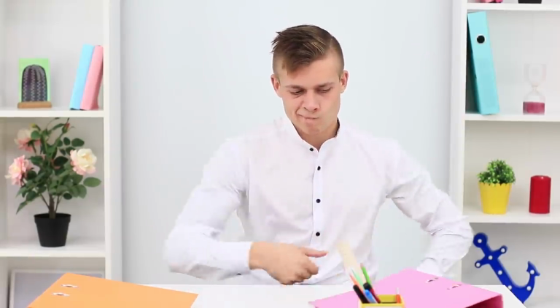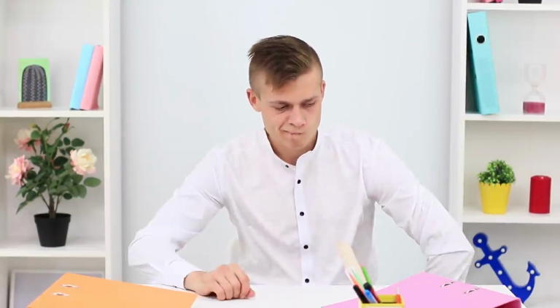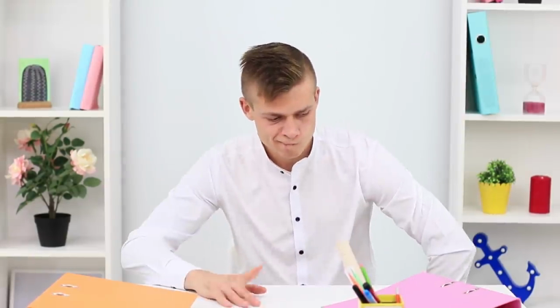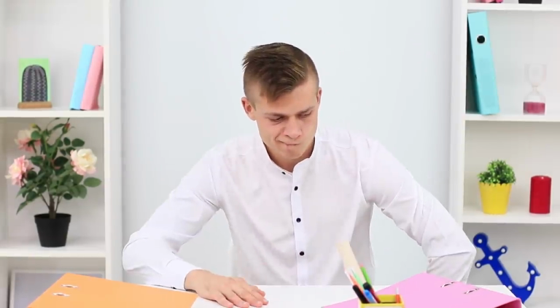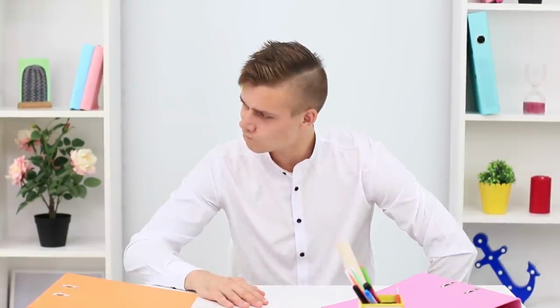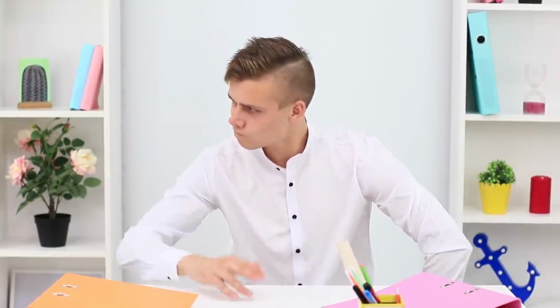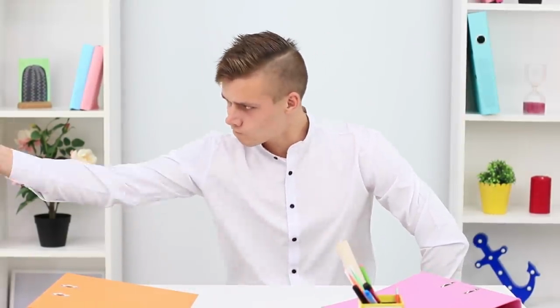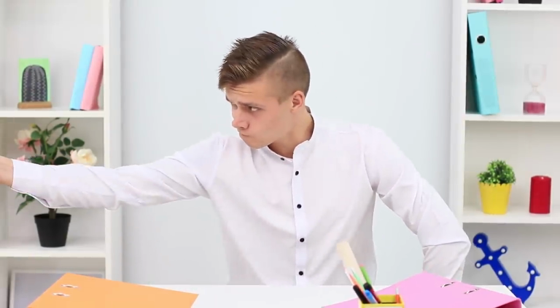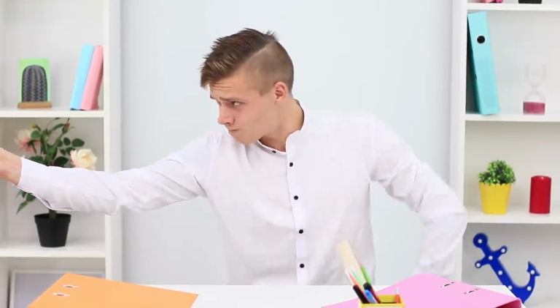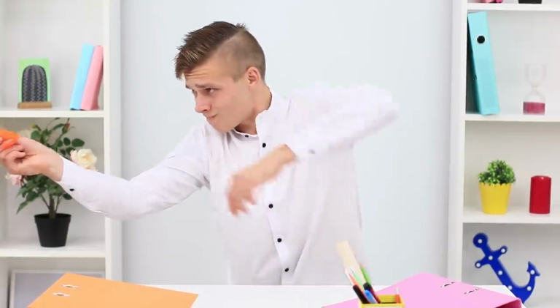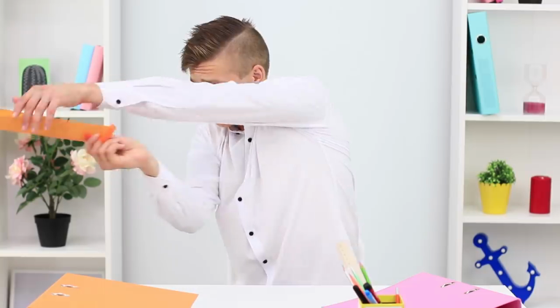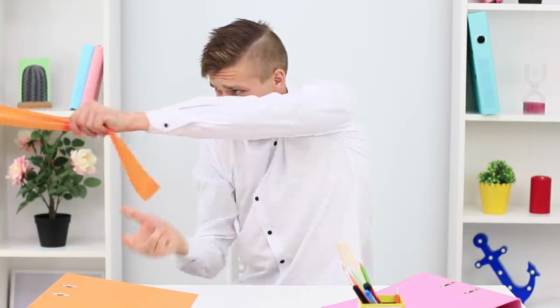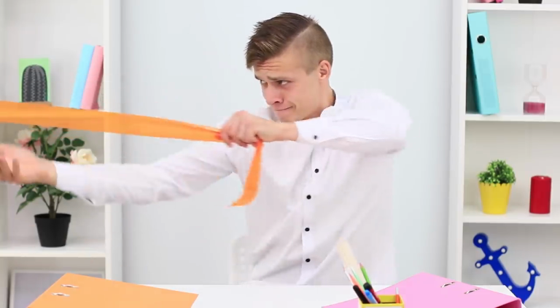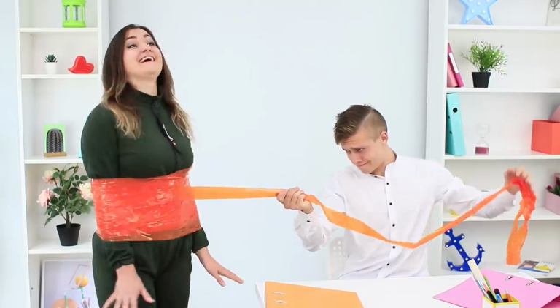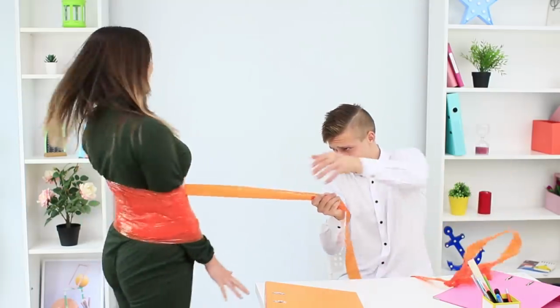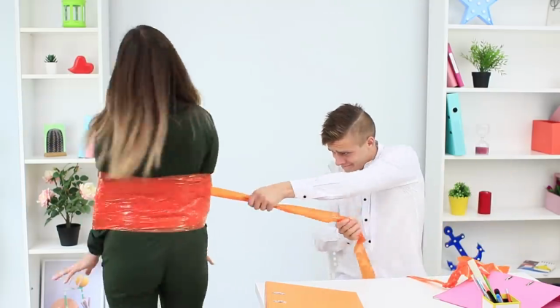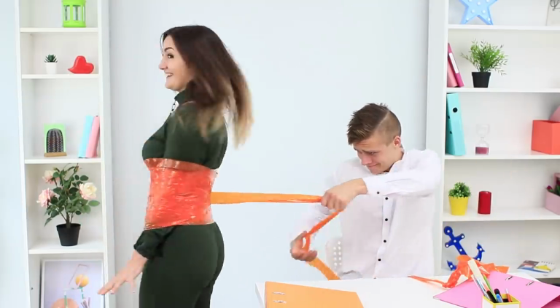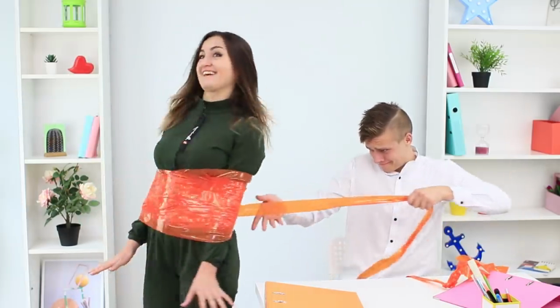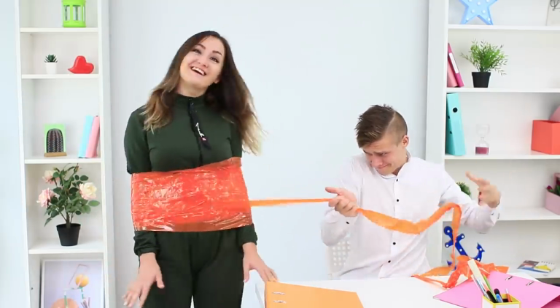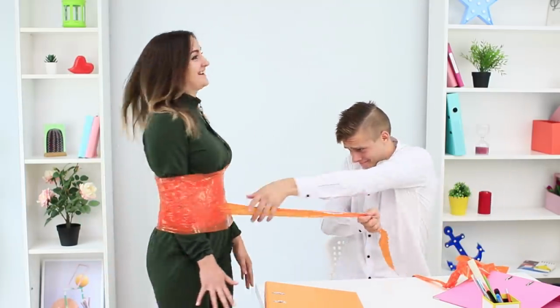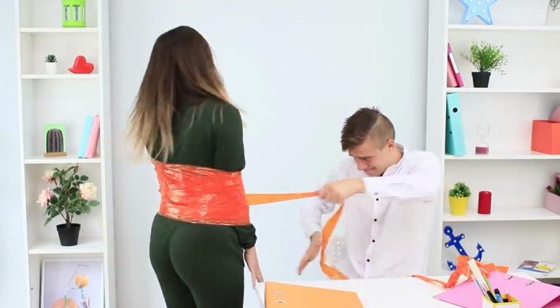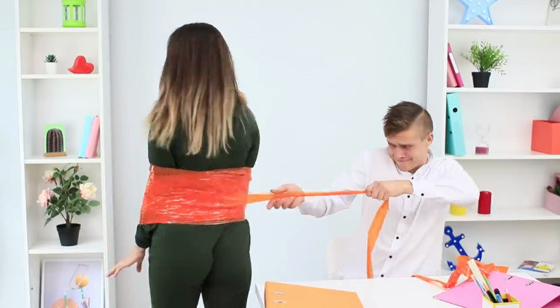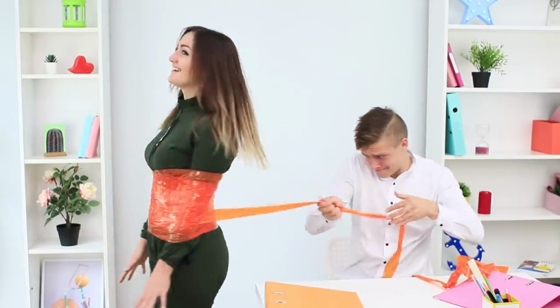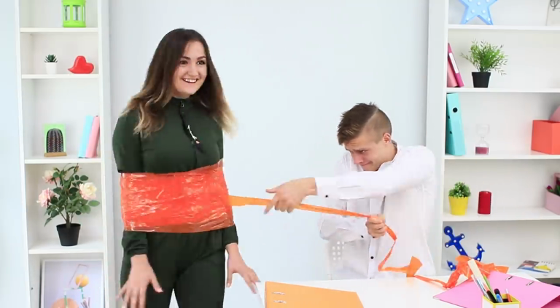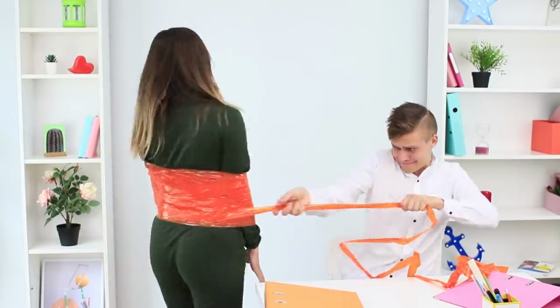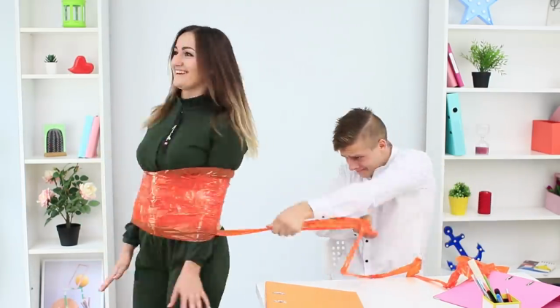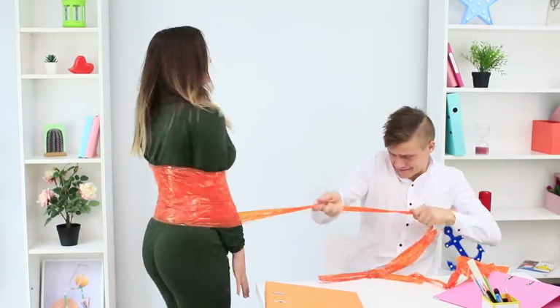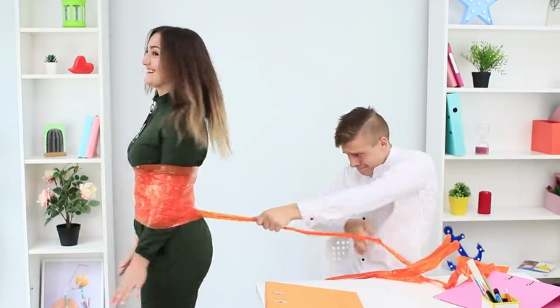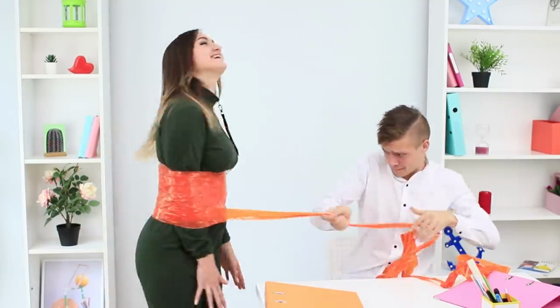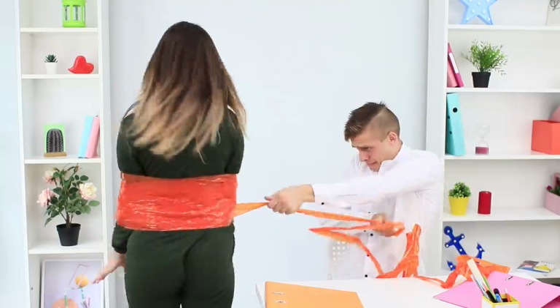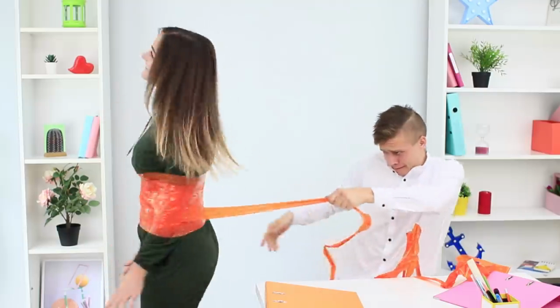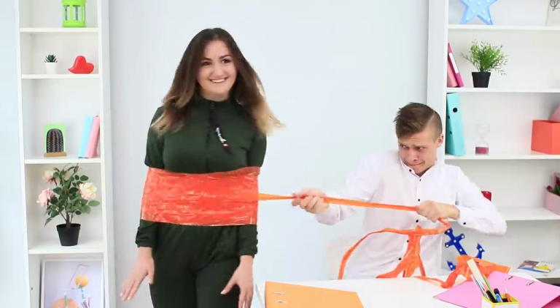Purchased school supplies are so basic! My new Scotch Tape holder is completely different! If you want to stand out, you have to be creative!